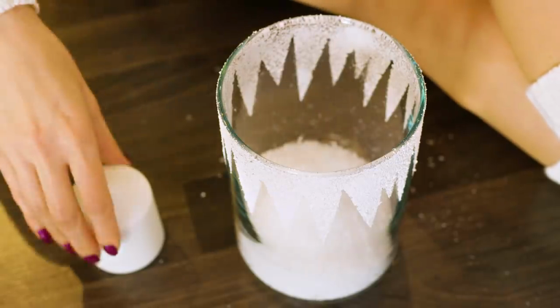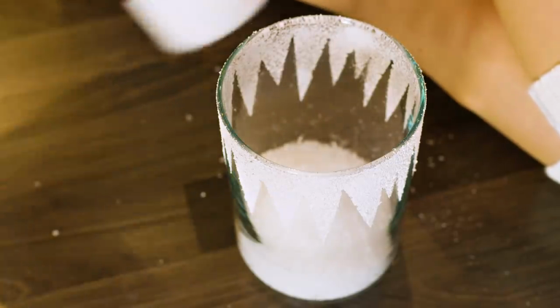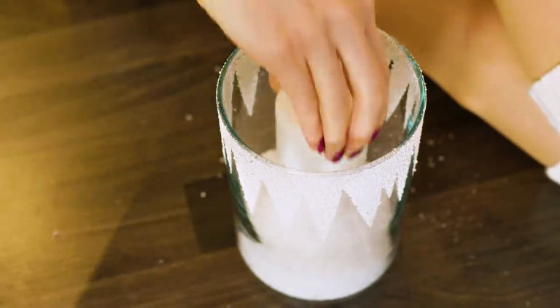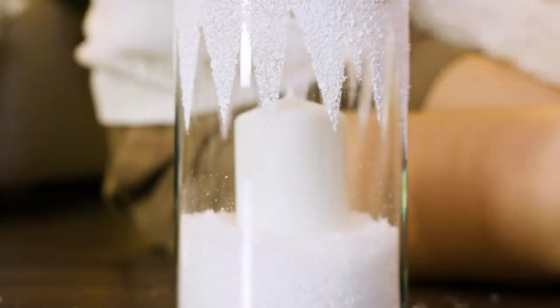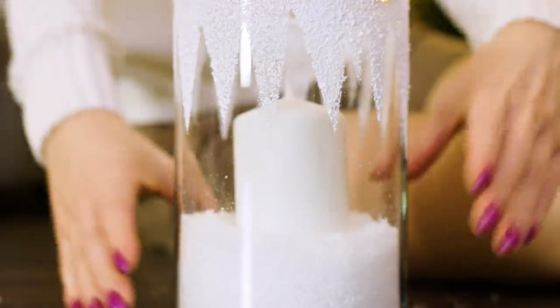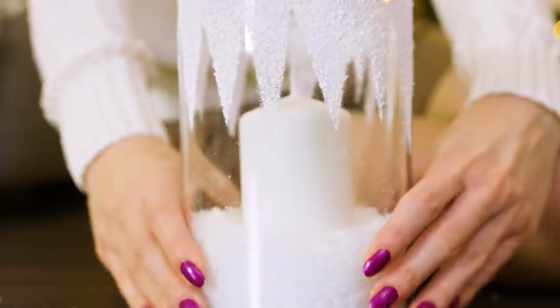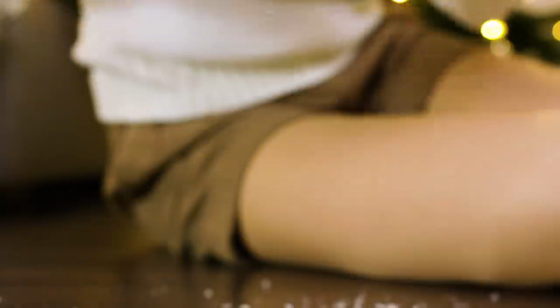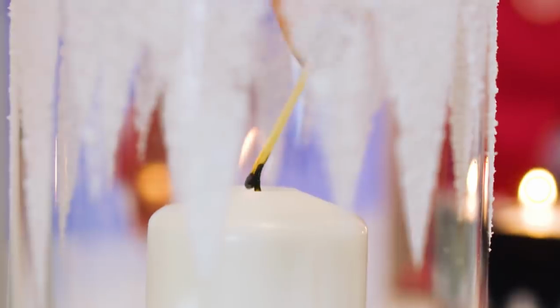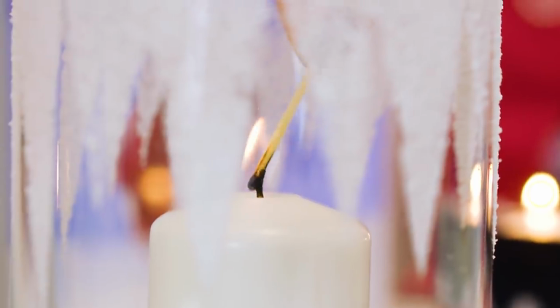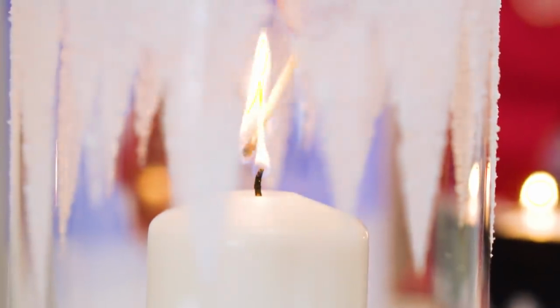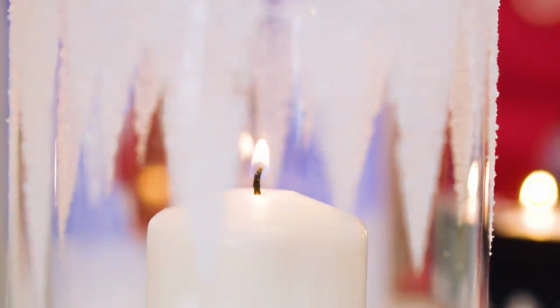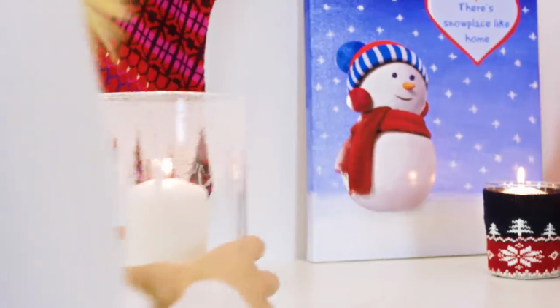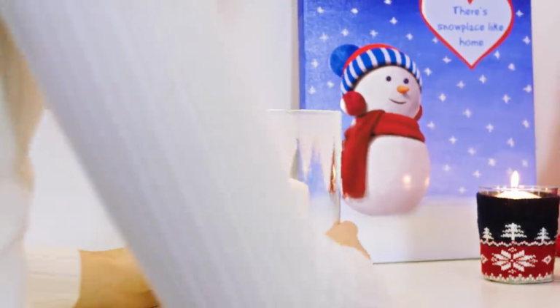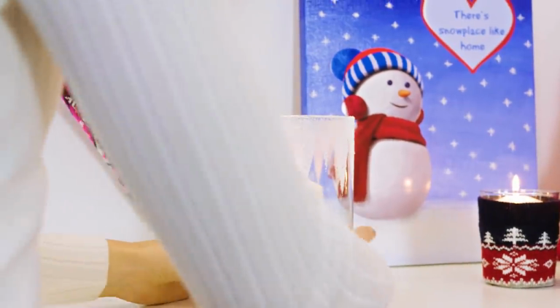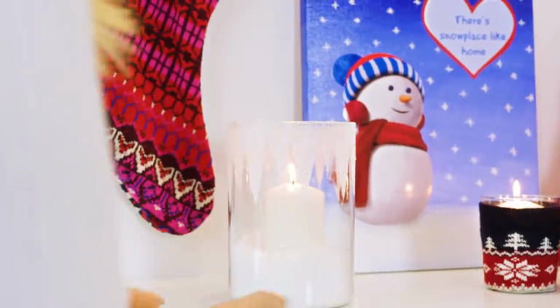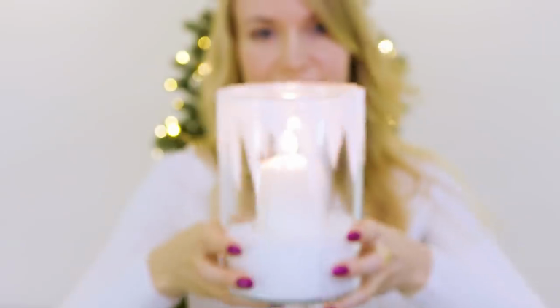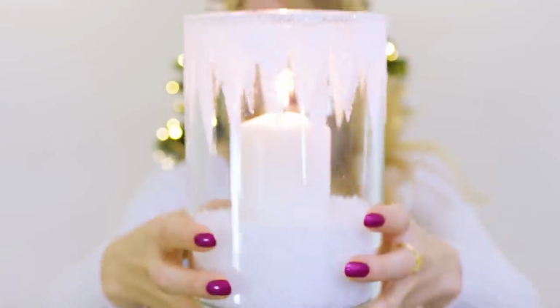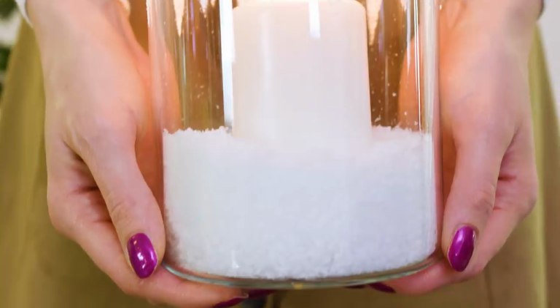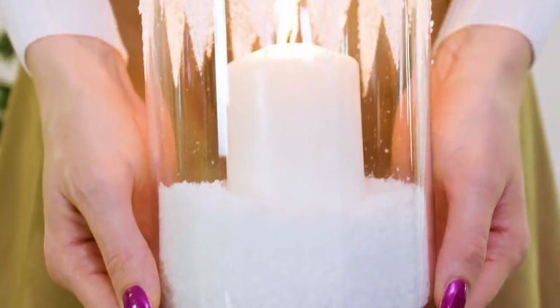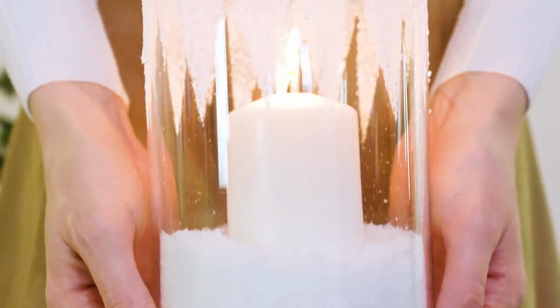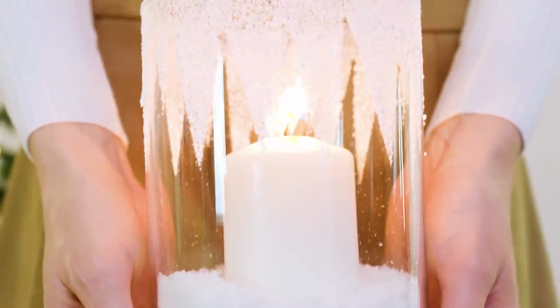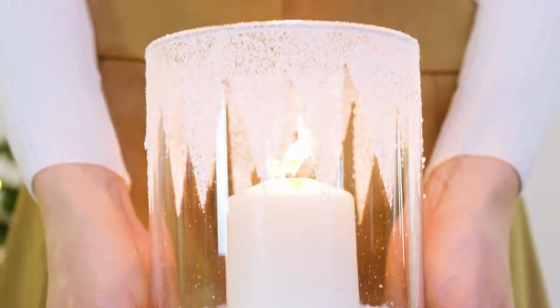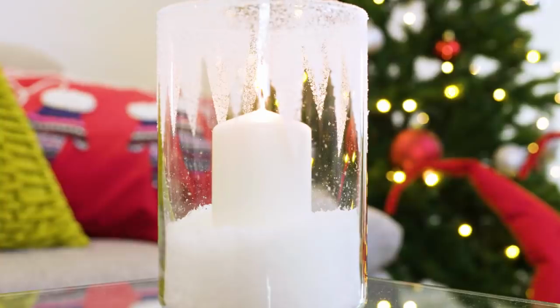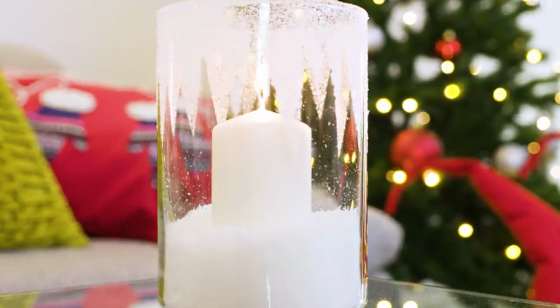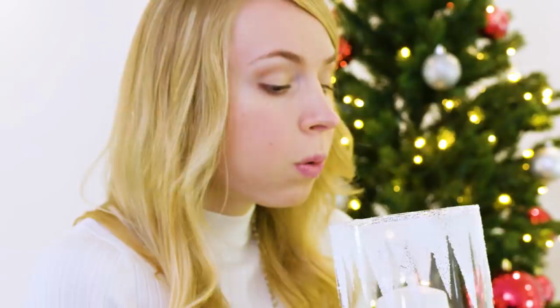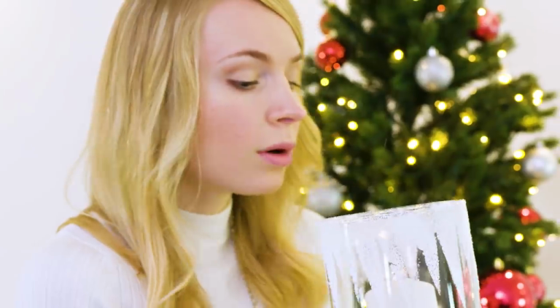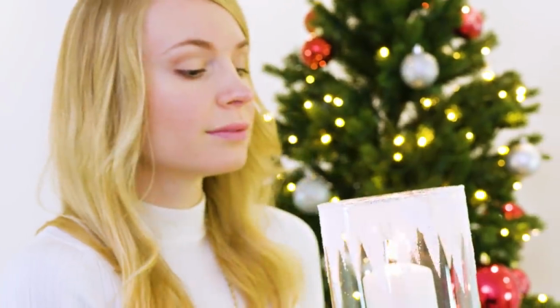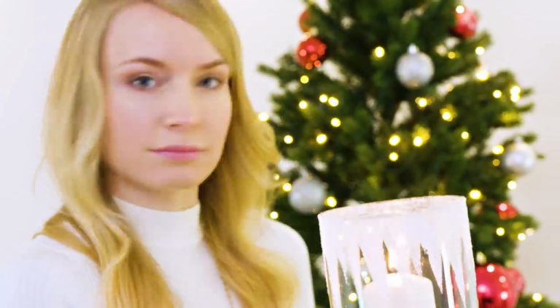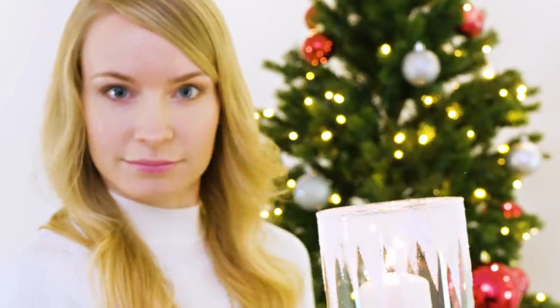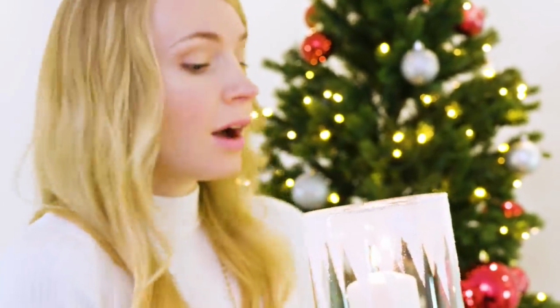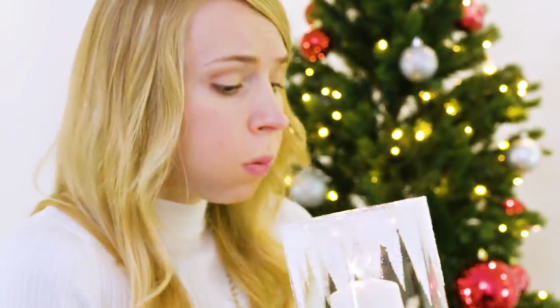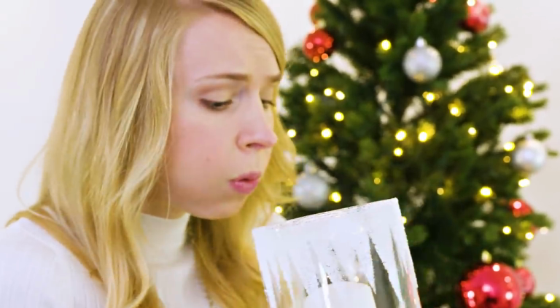This is such a fun DIY to make and I think it really turned out epic. In the evenings I like to turn all the lights off and light this candle — it seriously looks so gorgeous. This could also be a great gift for a friend, your mom, or anyone that likes candles and pretty decorating pieces.